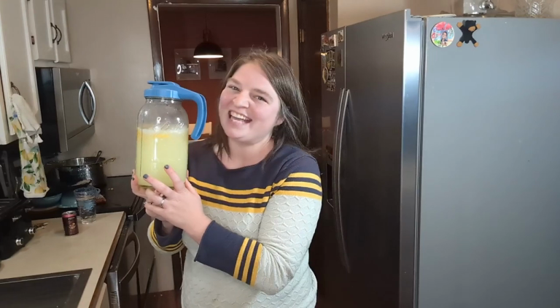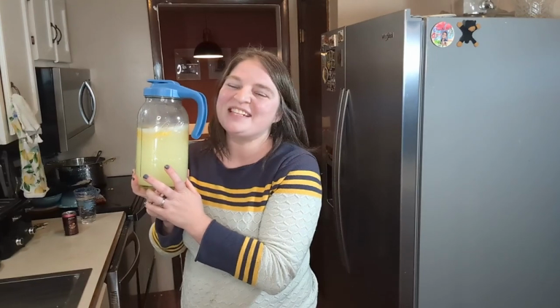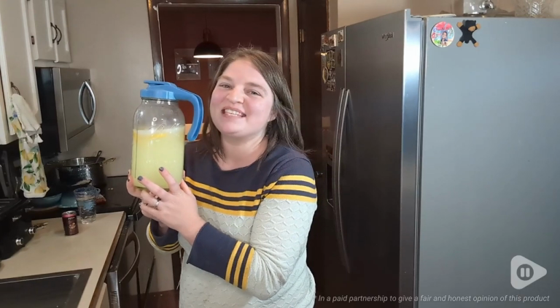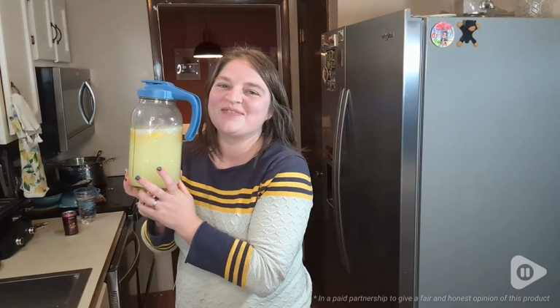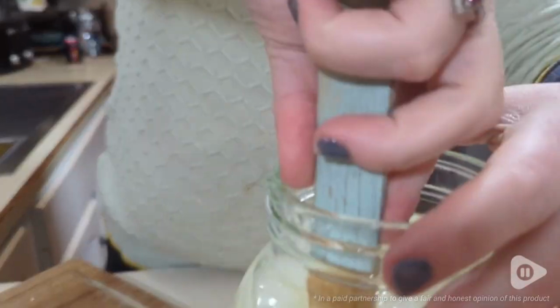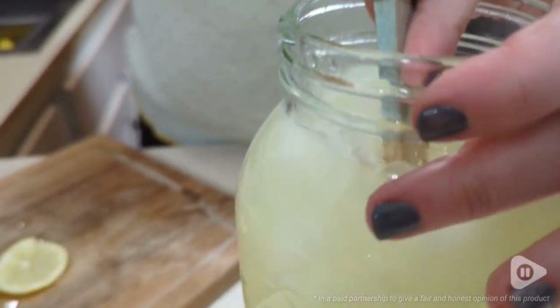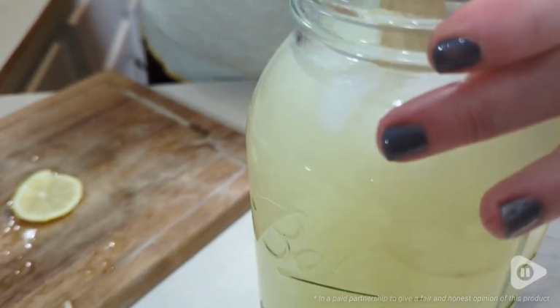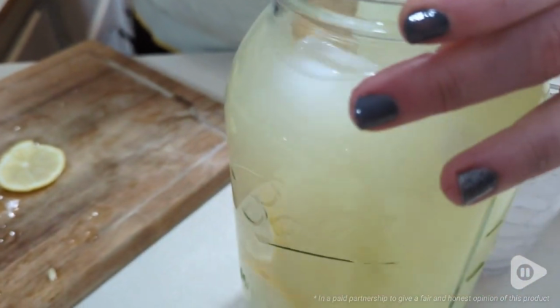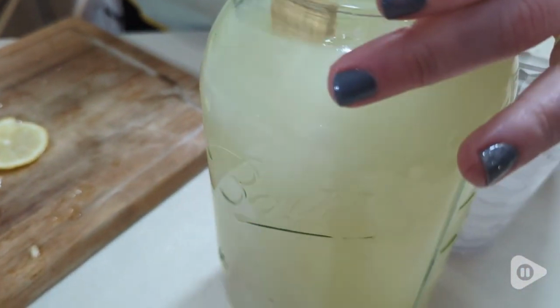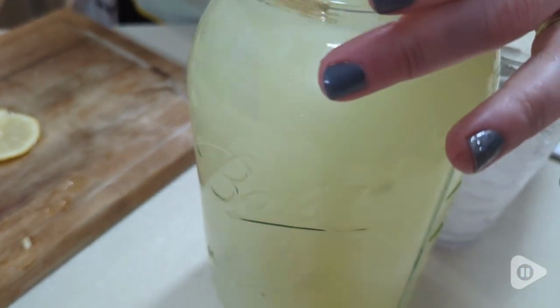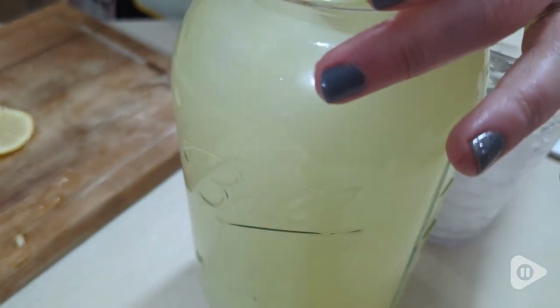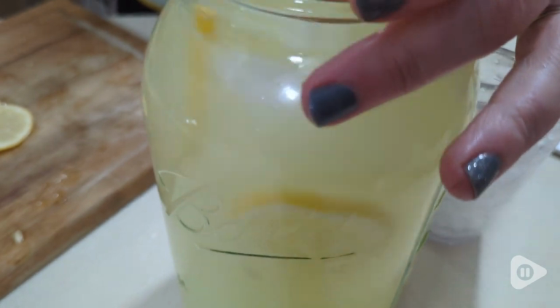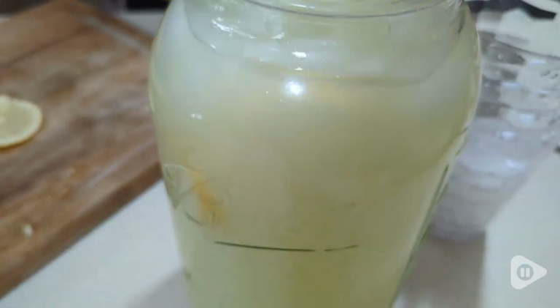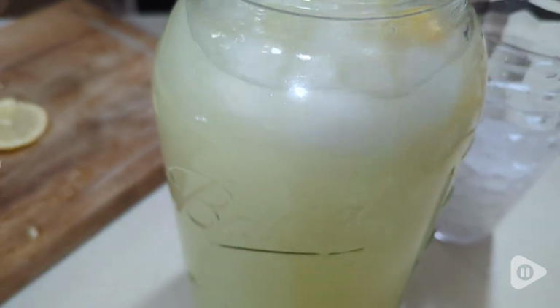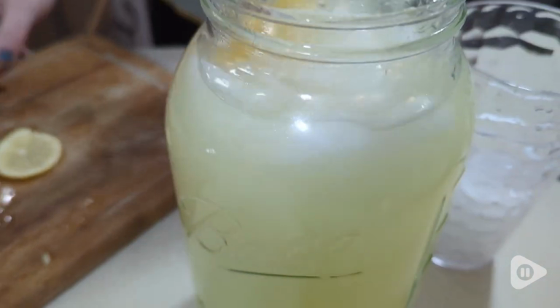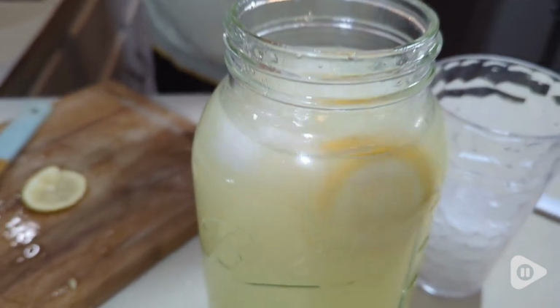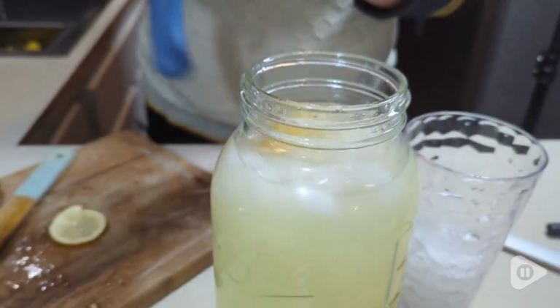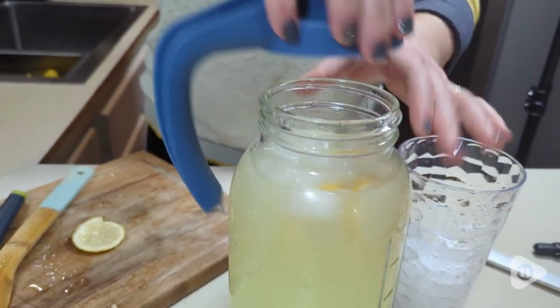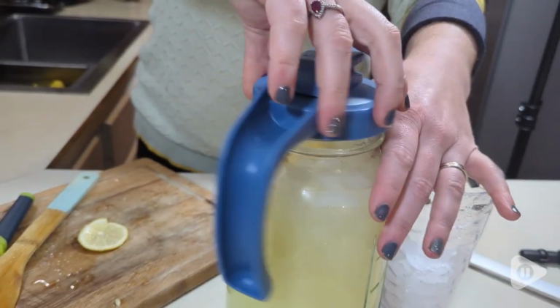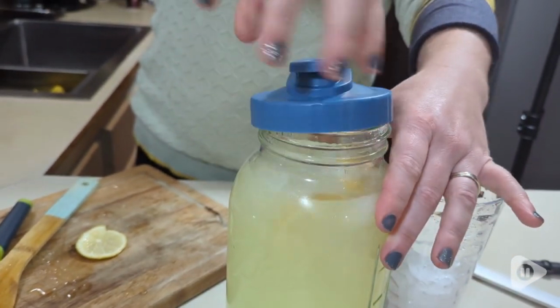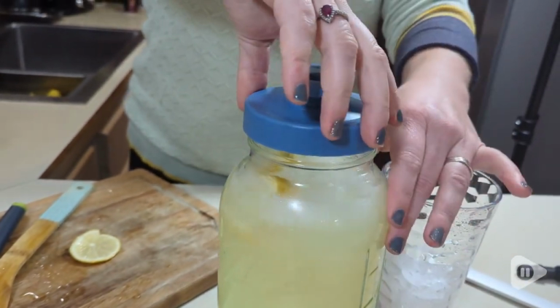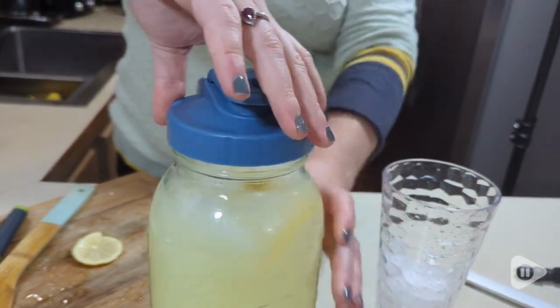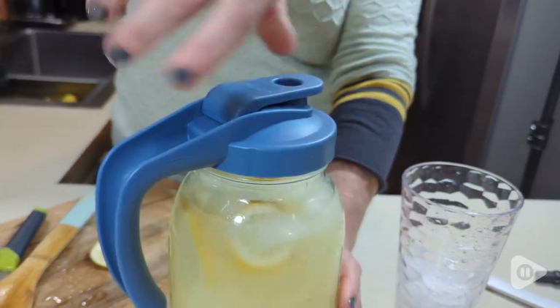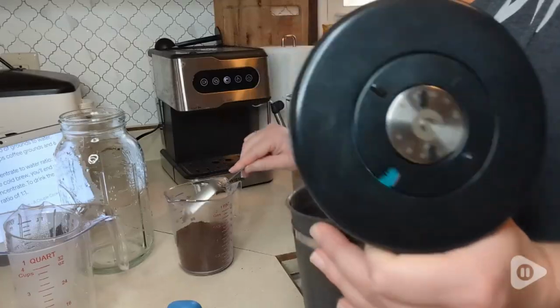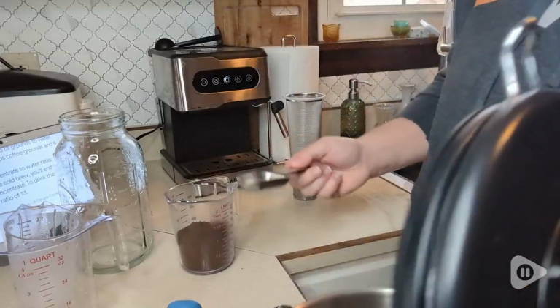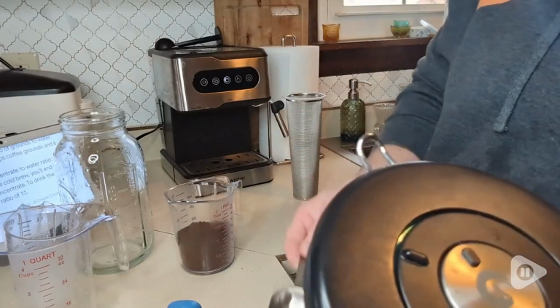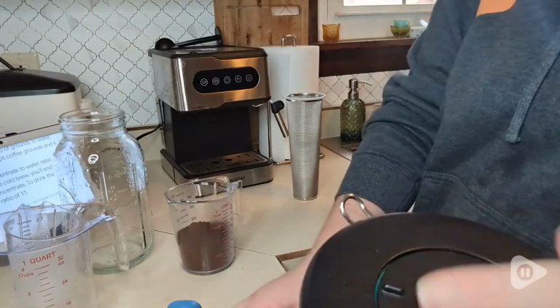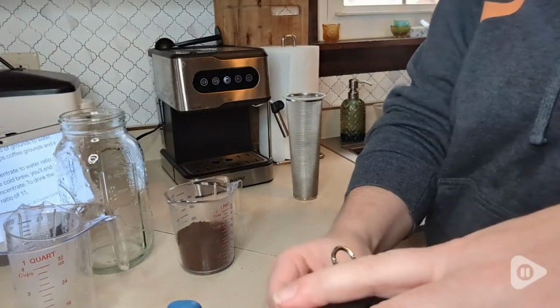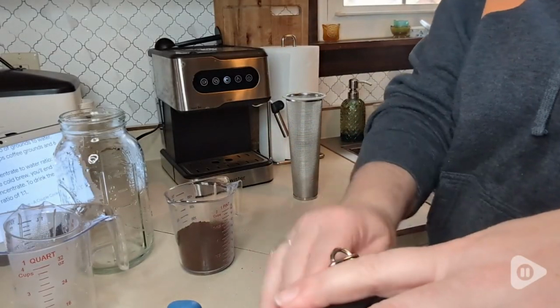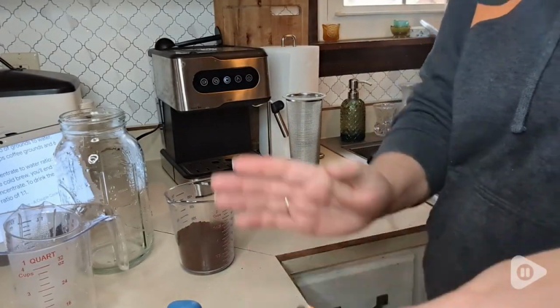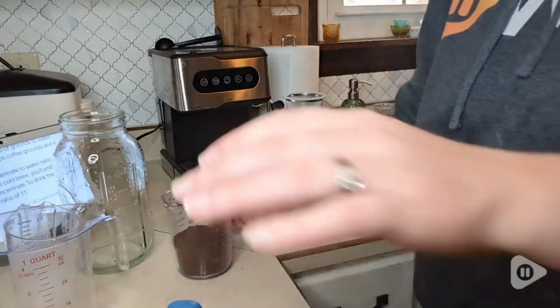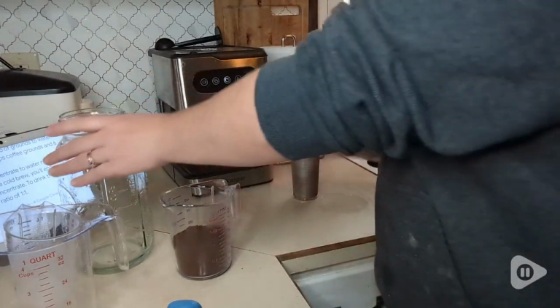Hi, it's Hannah with WTI. Are you looking for a new pitcher? This one by LiveBay is so fun. It is a large ball jar and of course it comes with the top to make it into a pitcher. It's really nice because it comes with a metal mesh so you can make your own iced coffee at home.